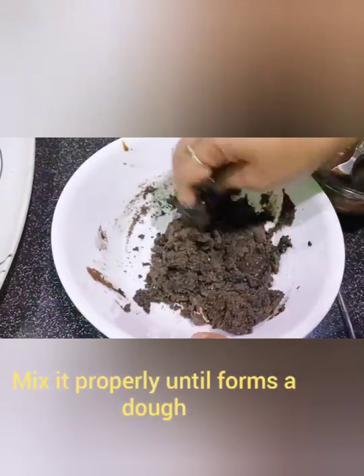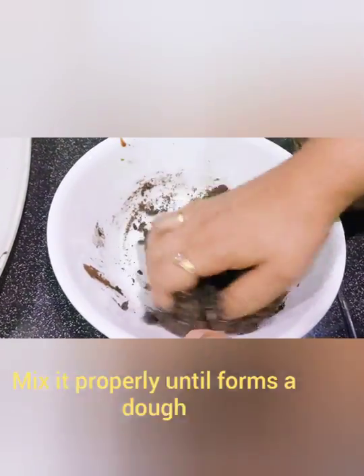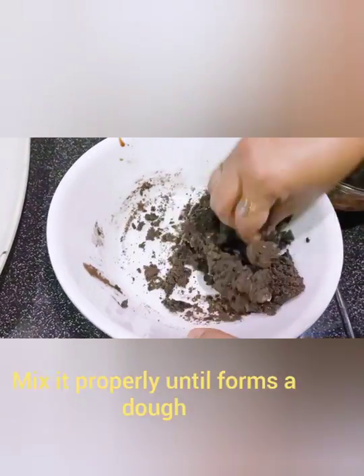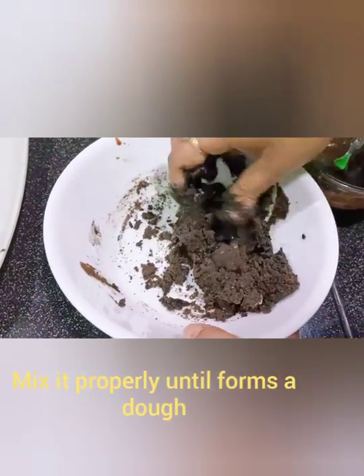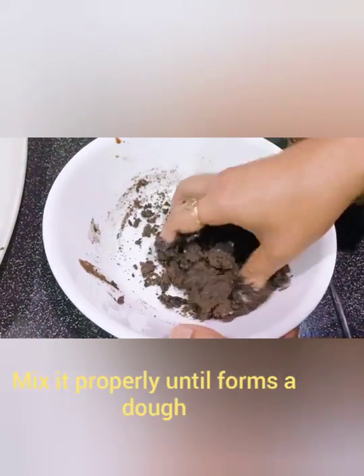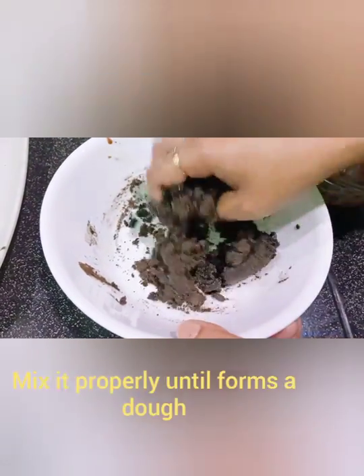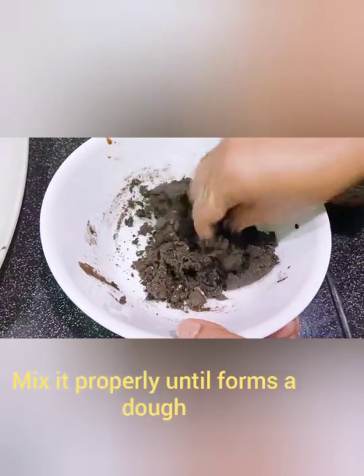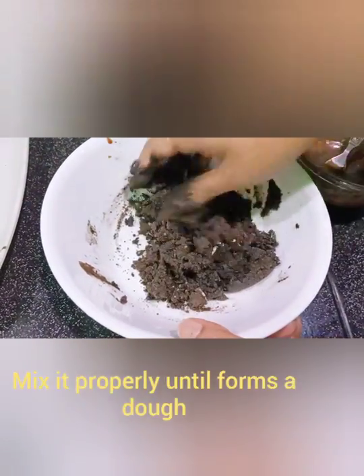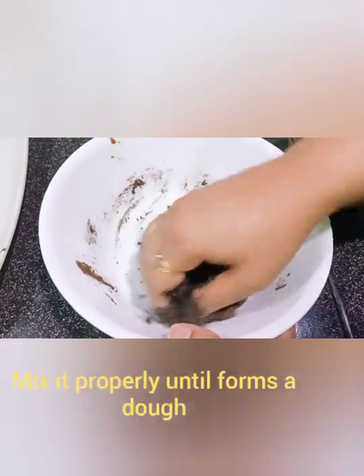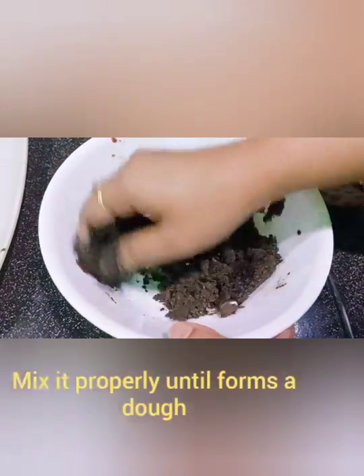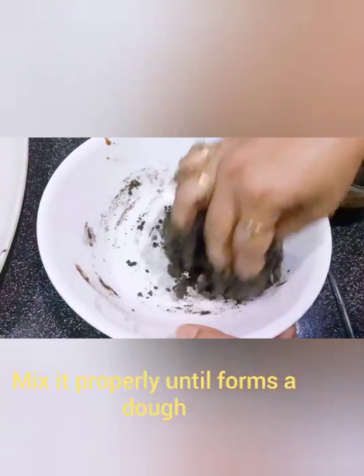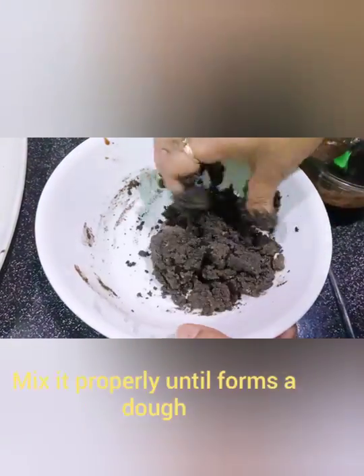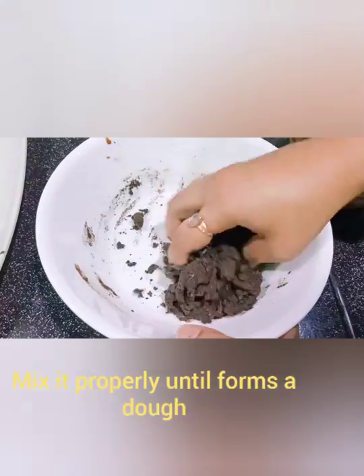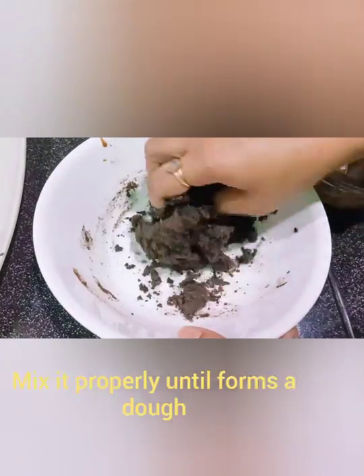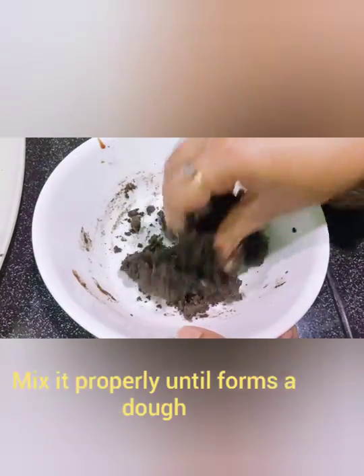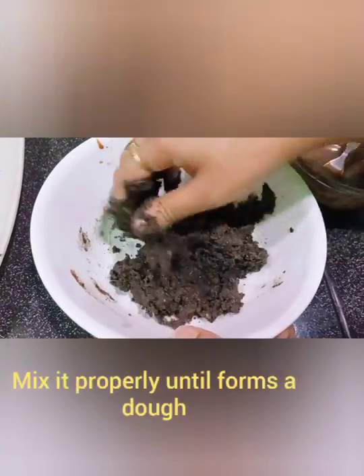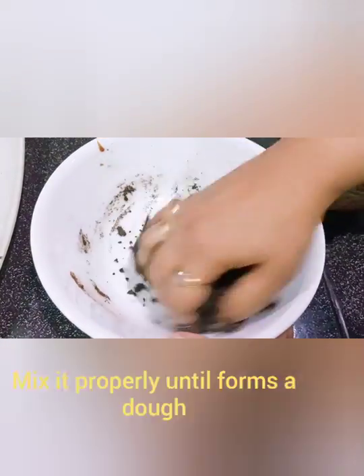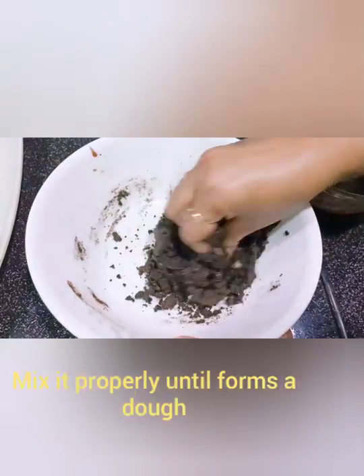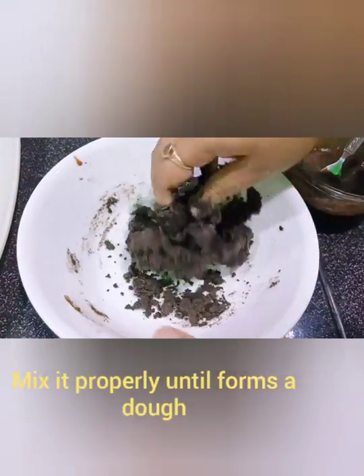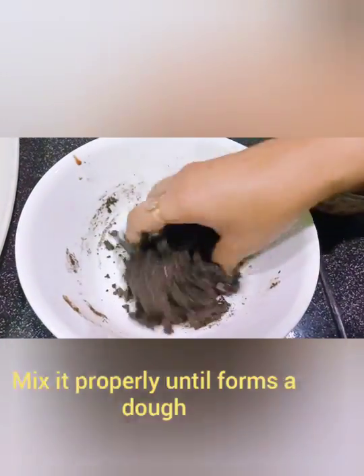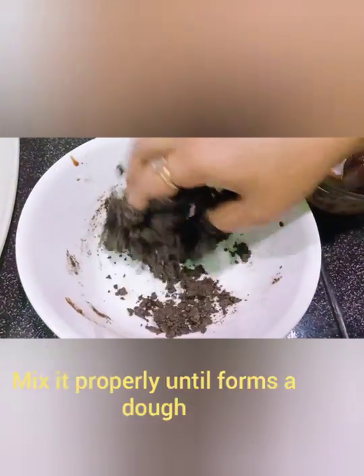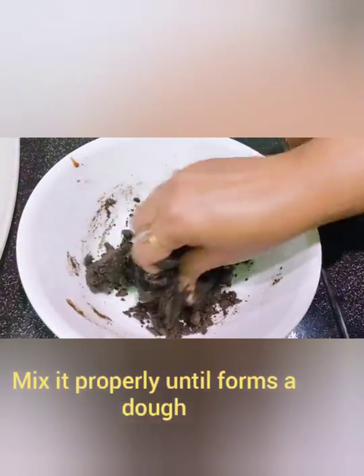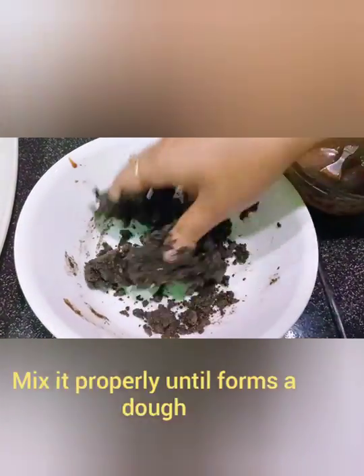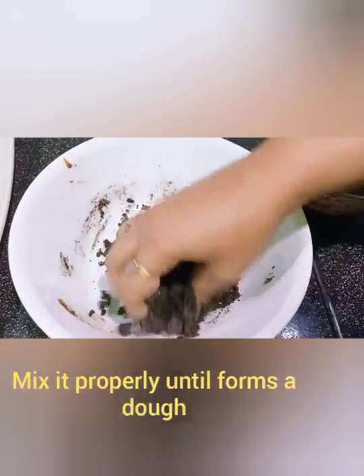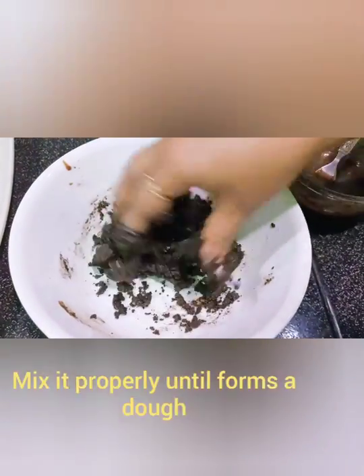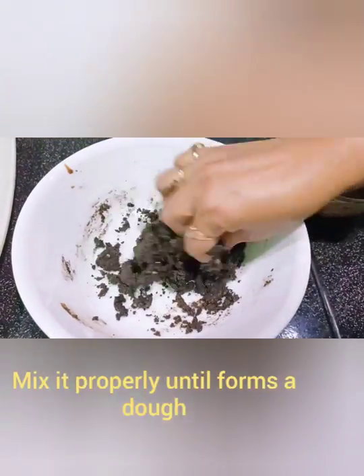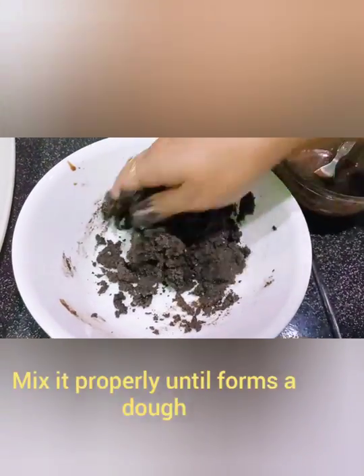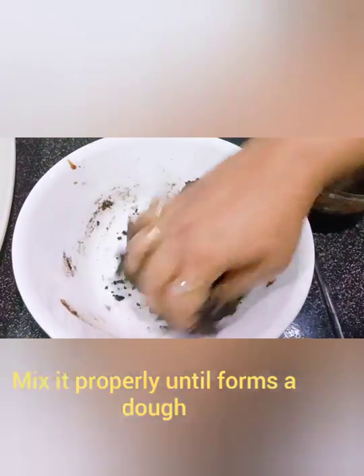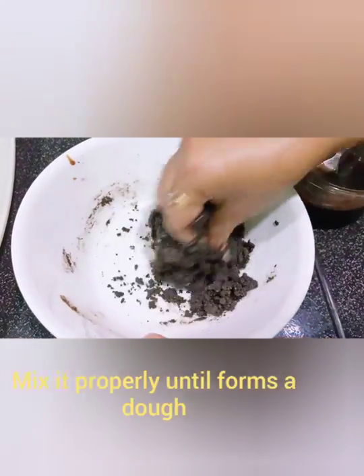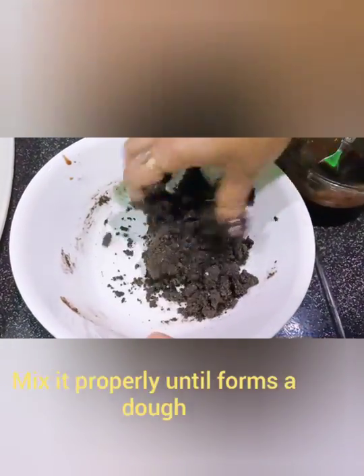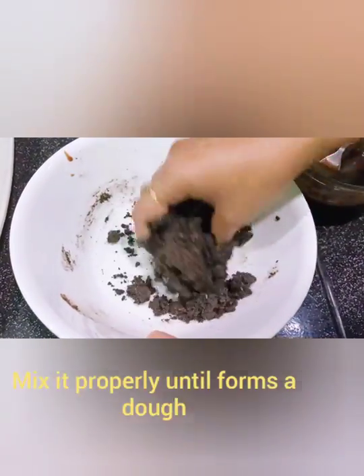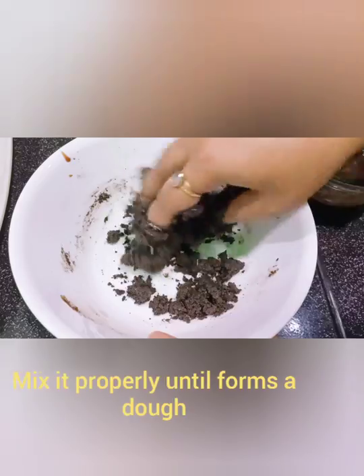We mix the mixture well until done. You can use Oreo, bourbon, or any biscuit of your choice for this mixture.